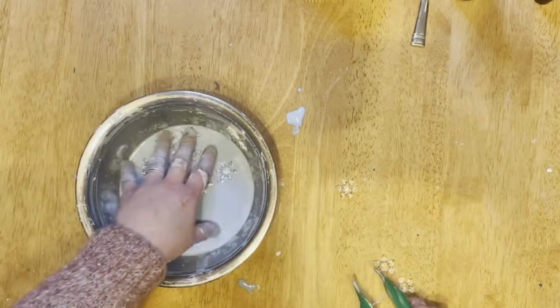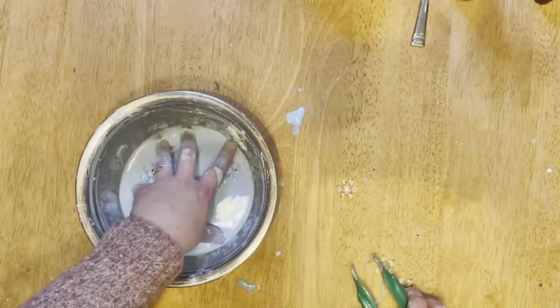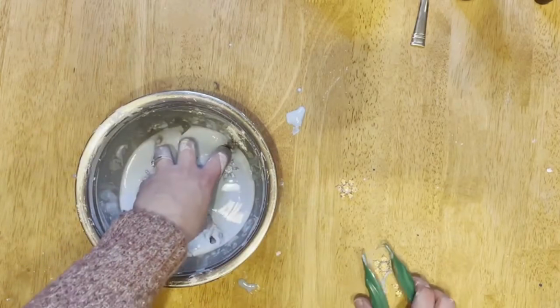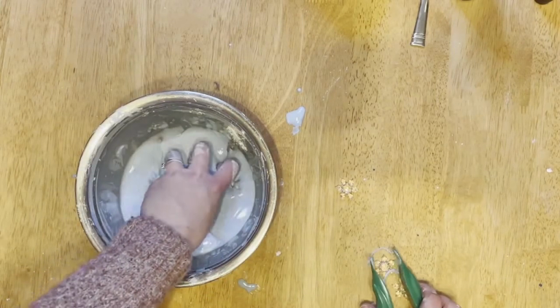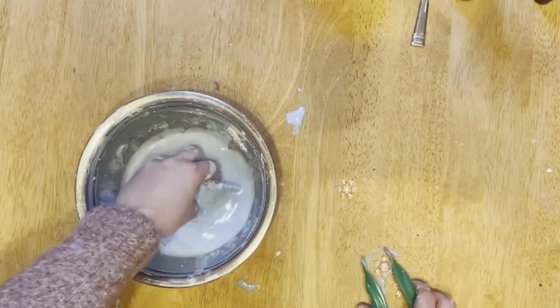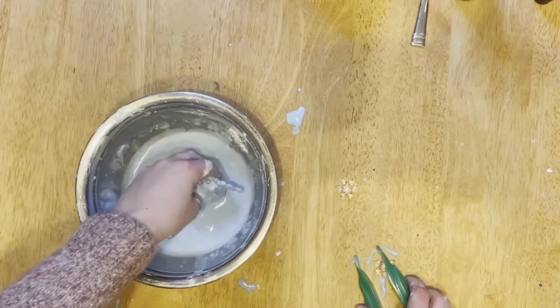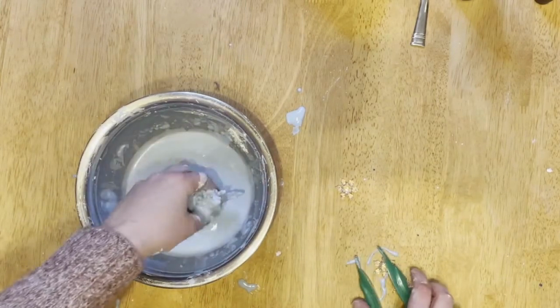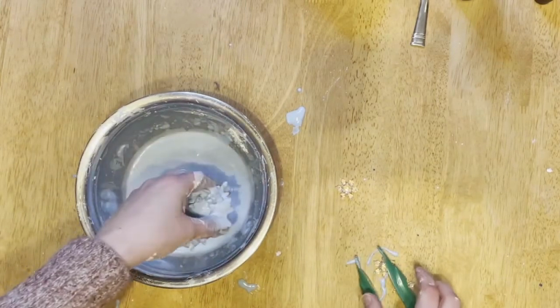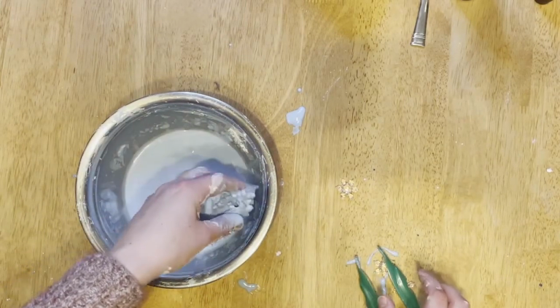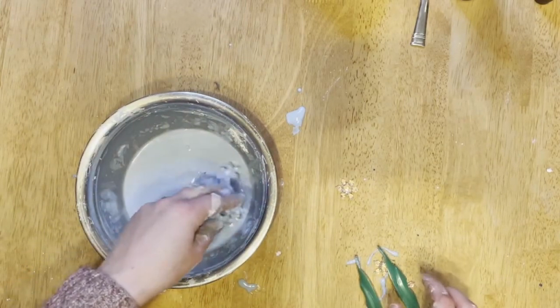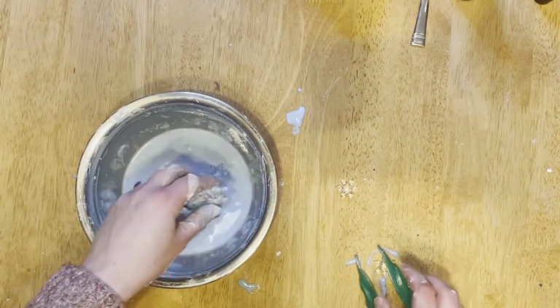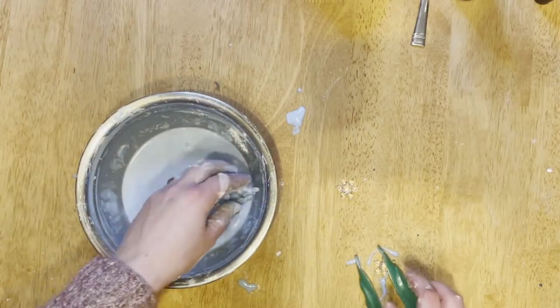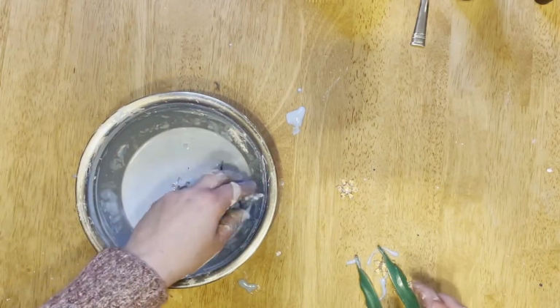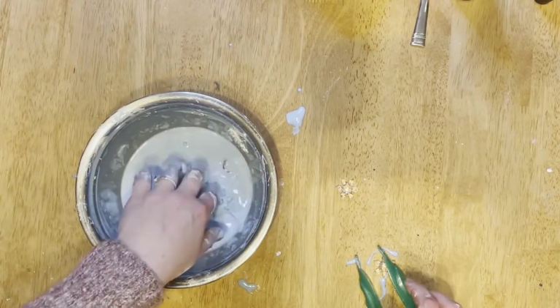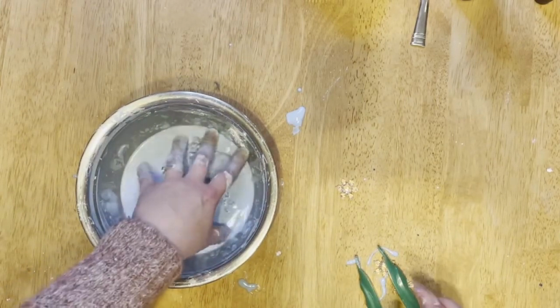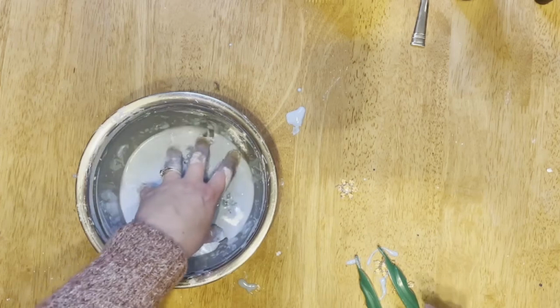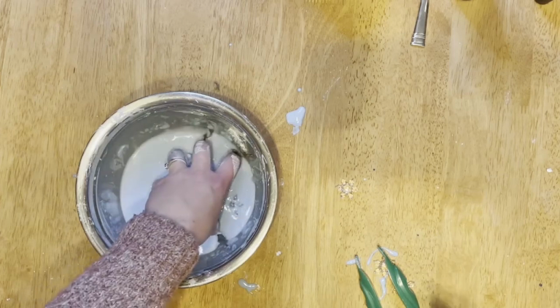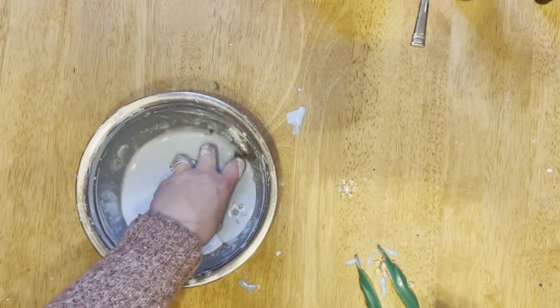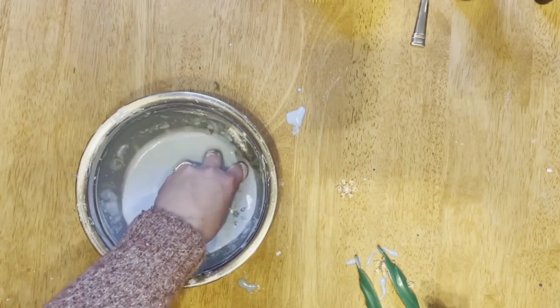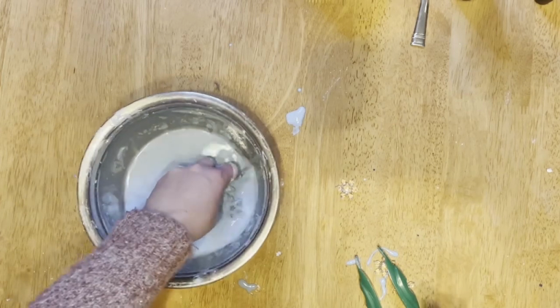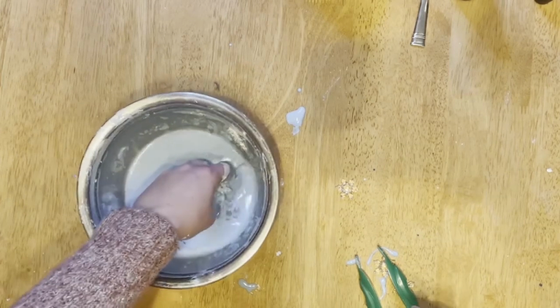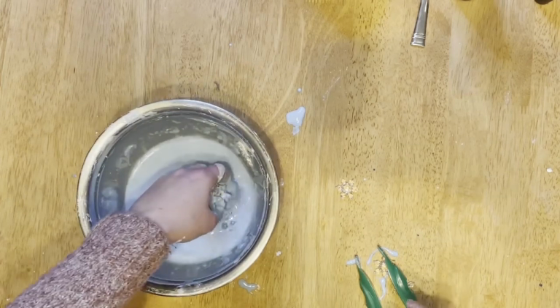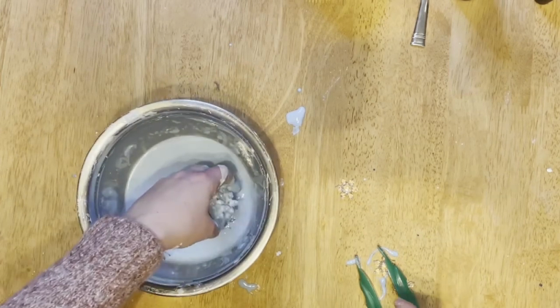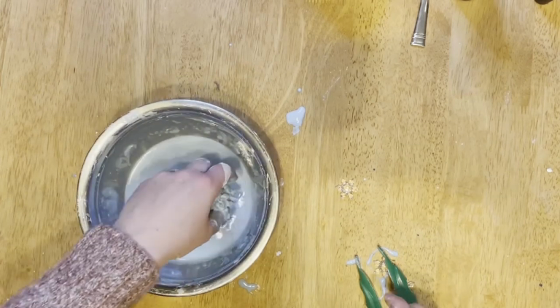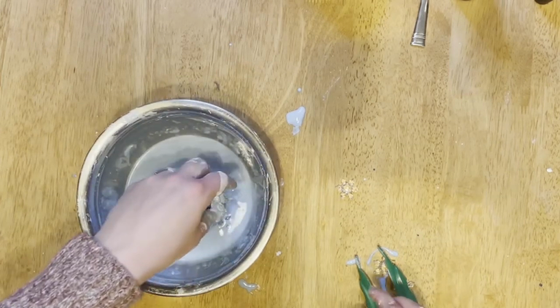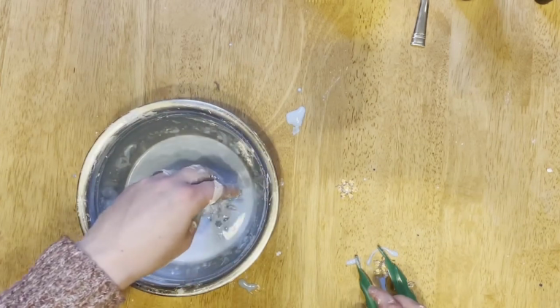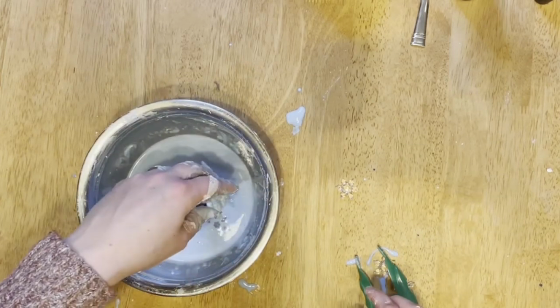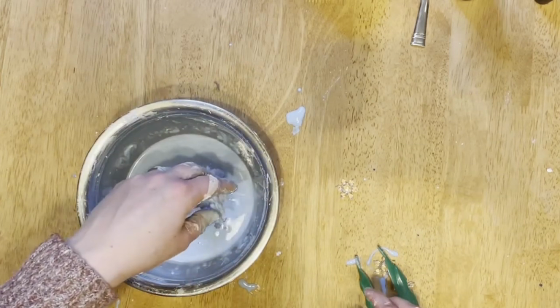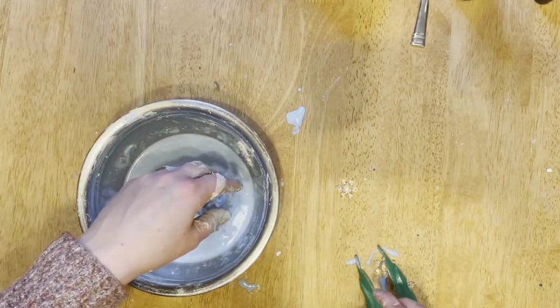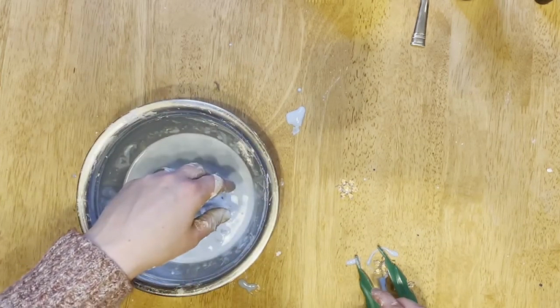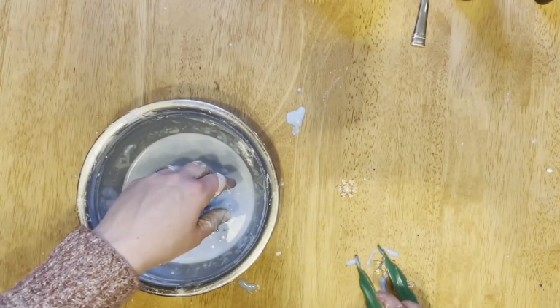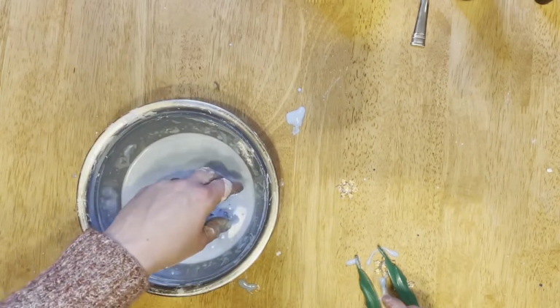My six-year-old loved running her hands through the oobleck, while my 19-month-old really liked picking it up with a spoon and dropping it on the floor.